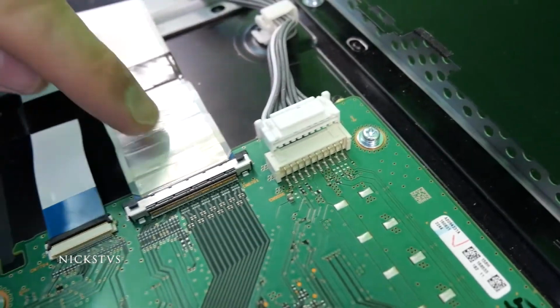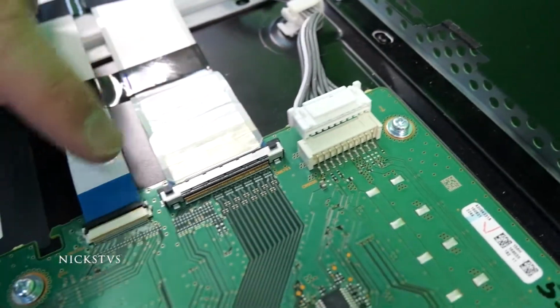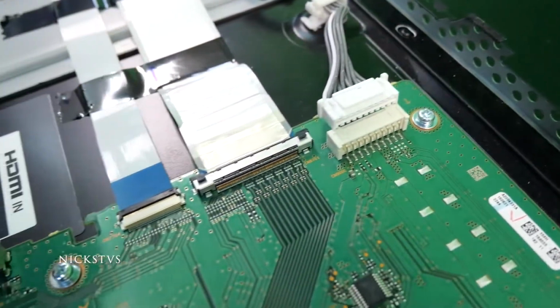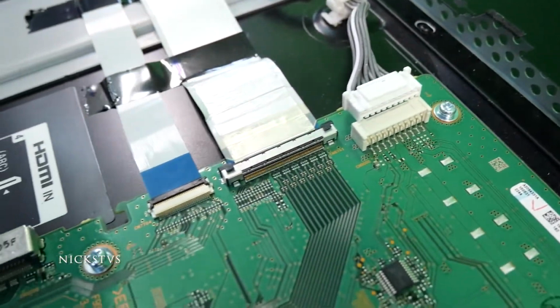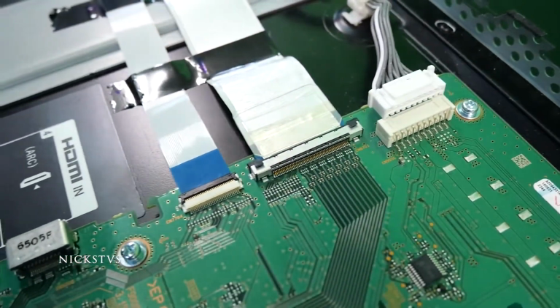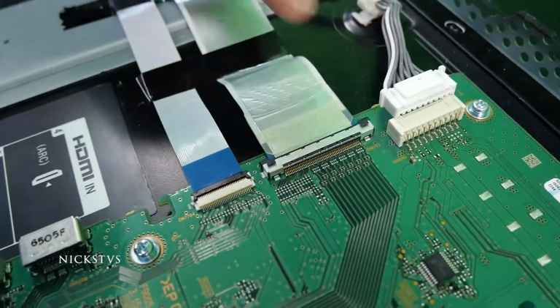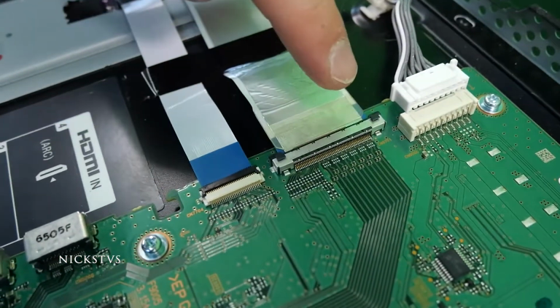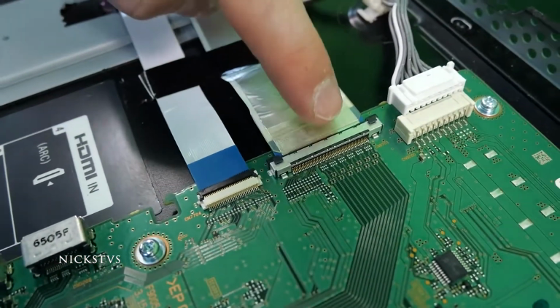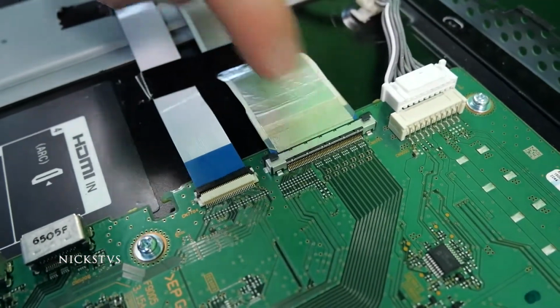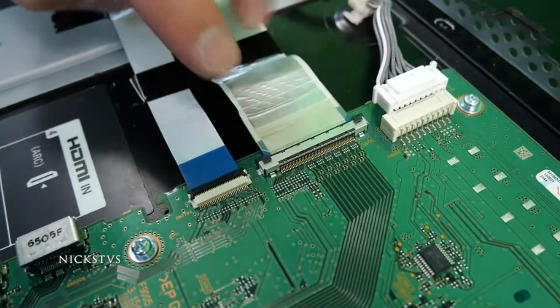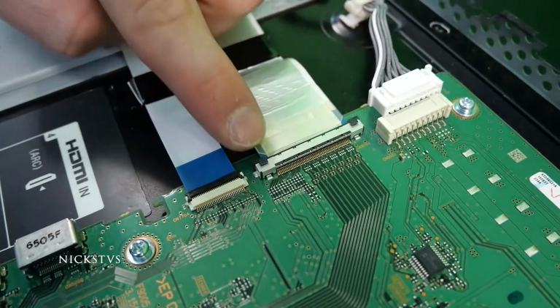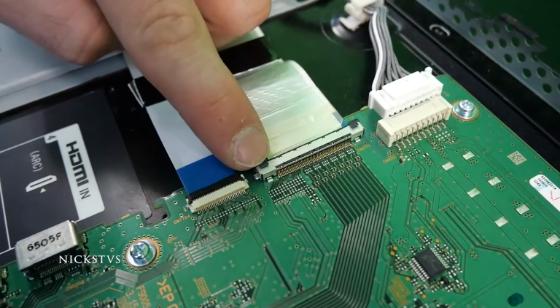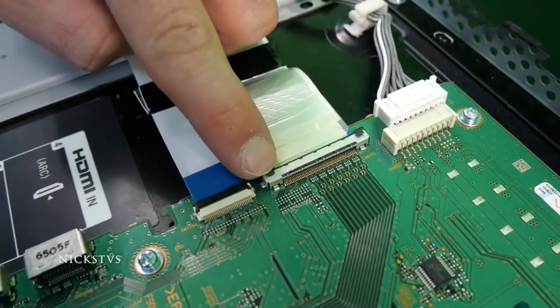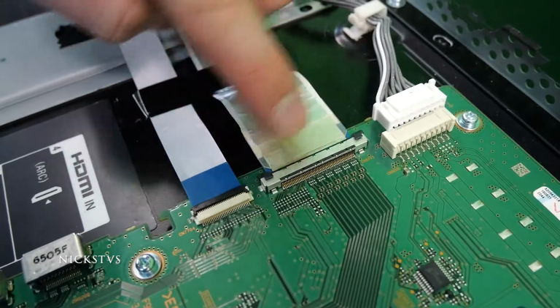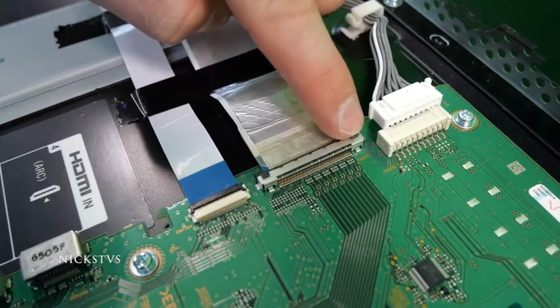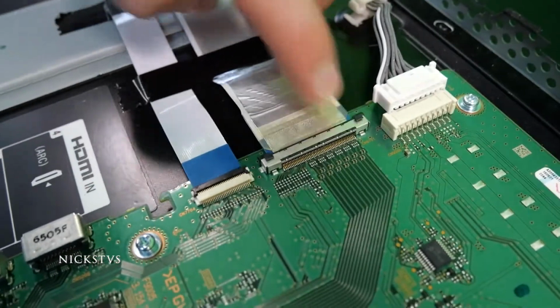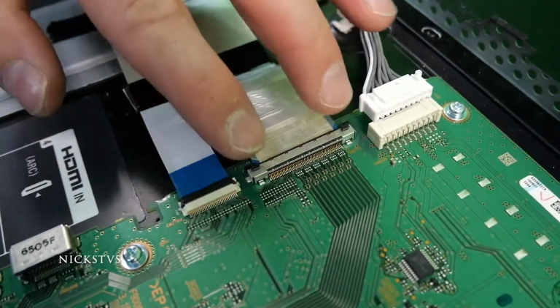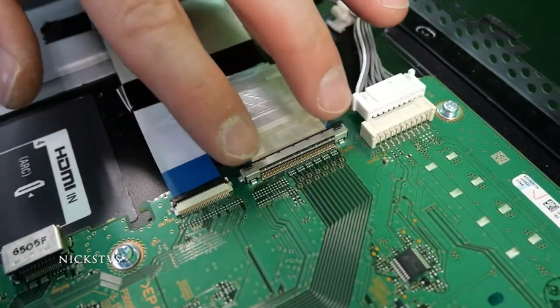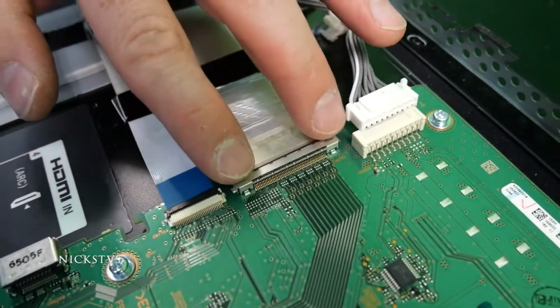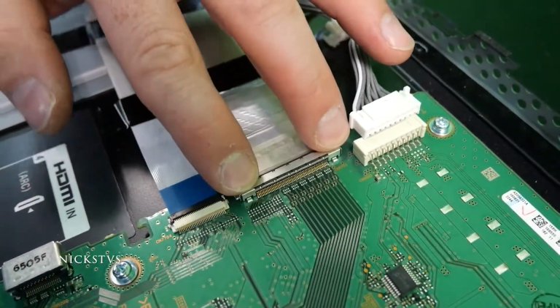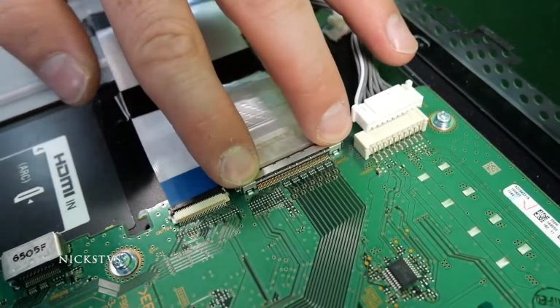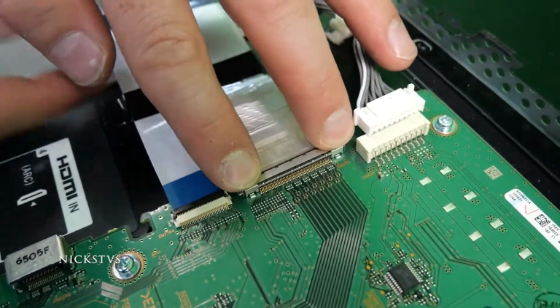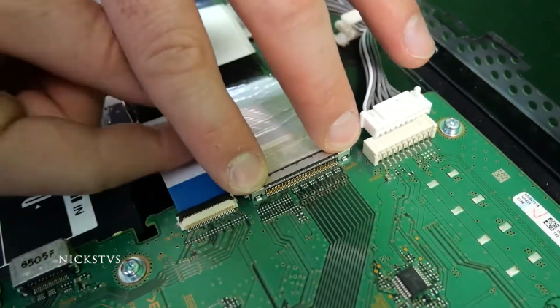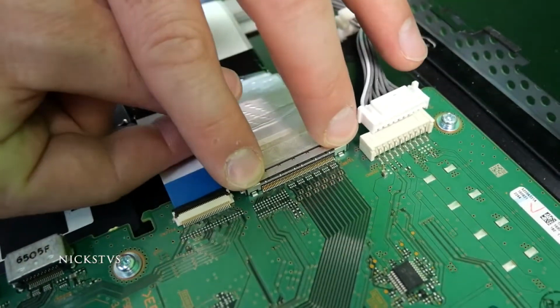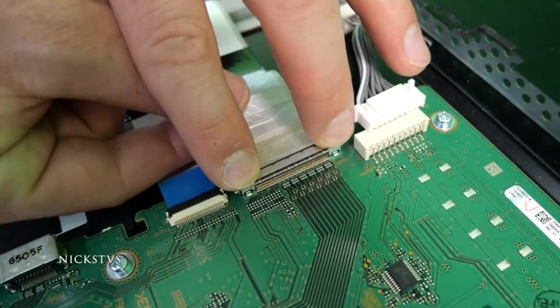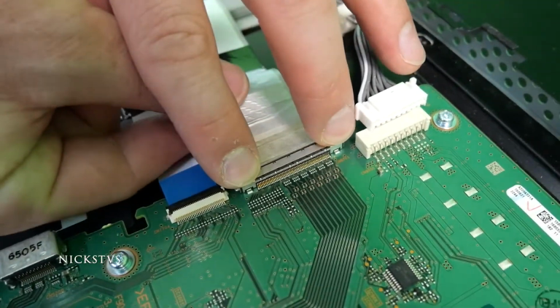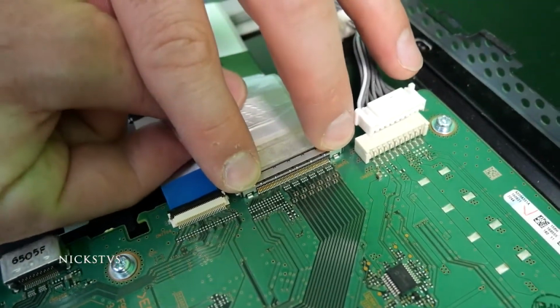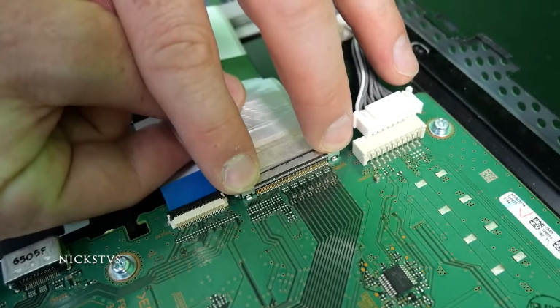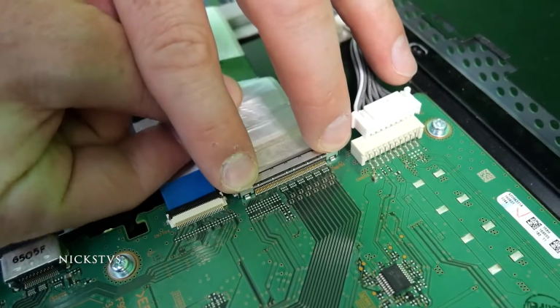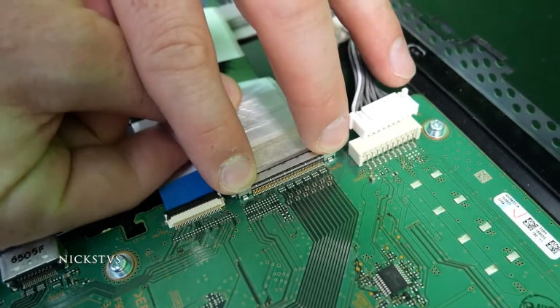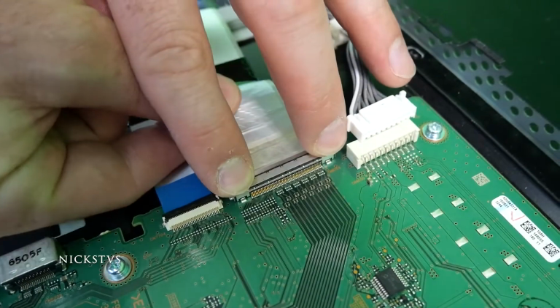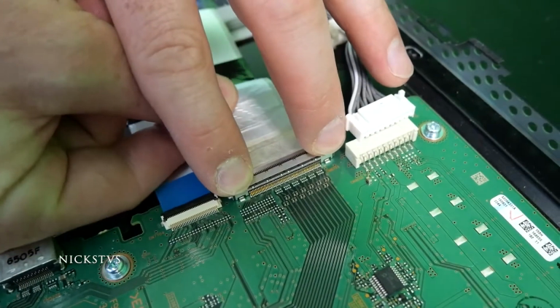These ribbons are the tricky ones. What you're going to want to do for this one is you have two little buttons on the edges here on the sides. You're going to want to press them down at the same time and then very gently pull out the ribbon.